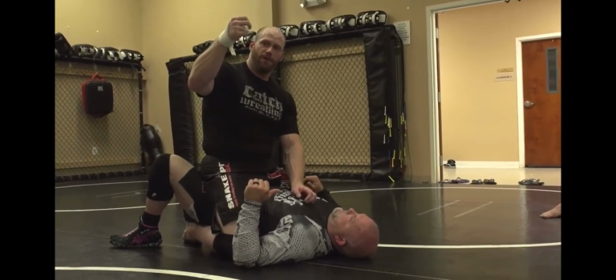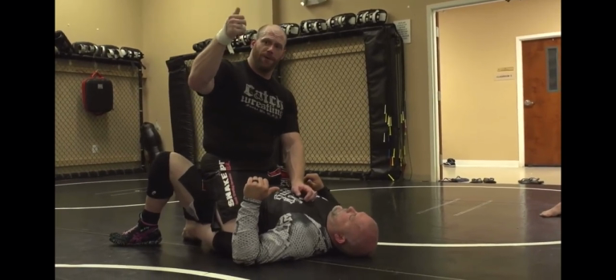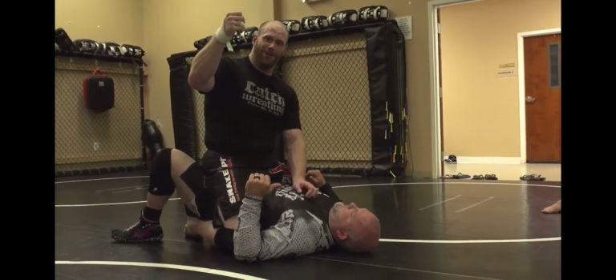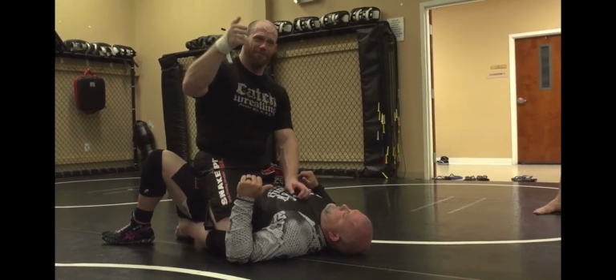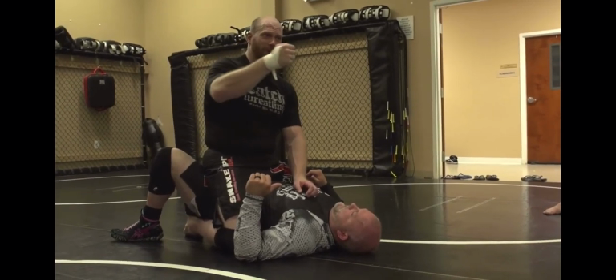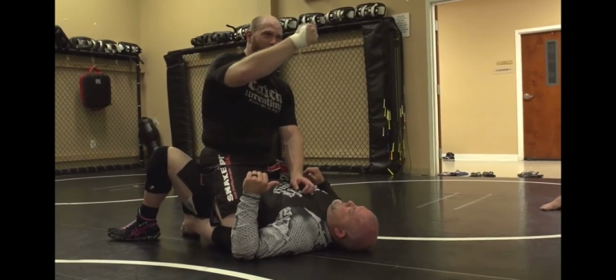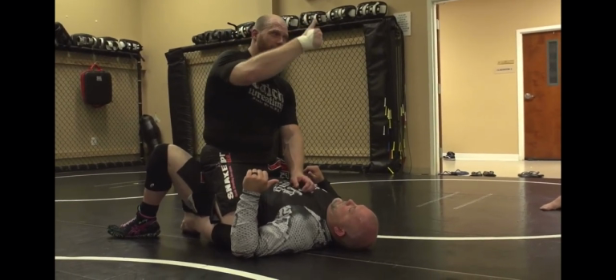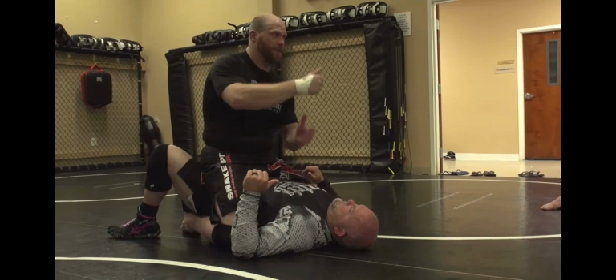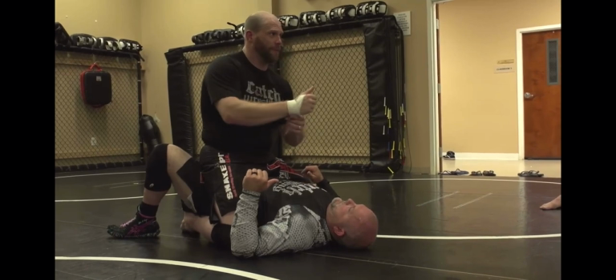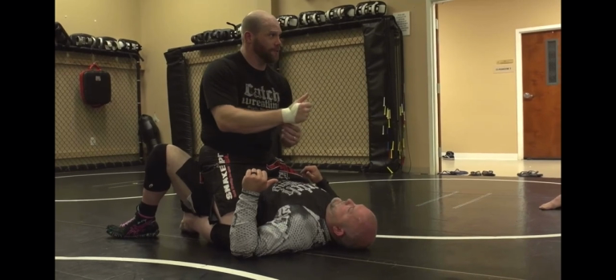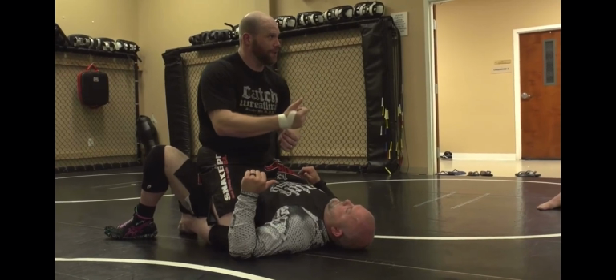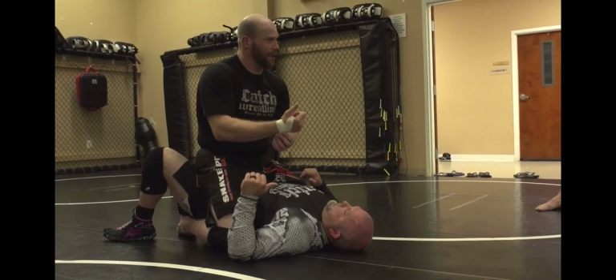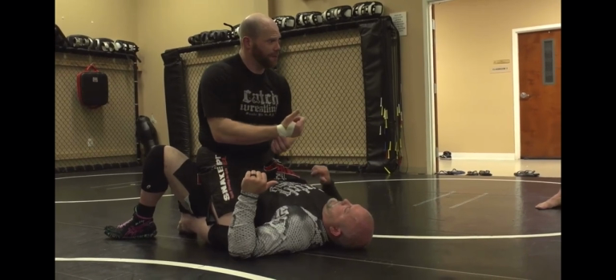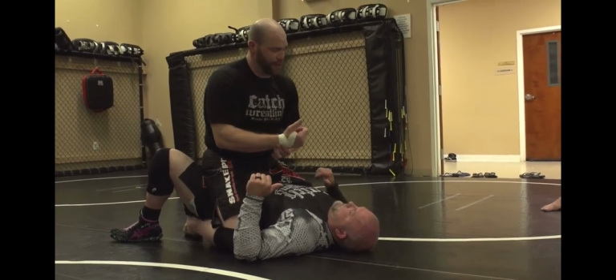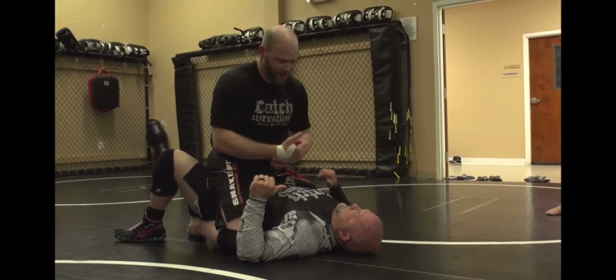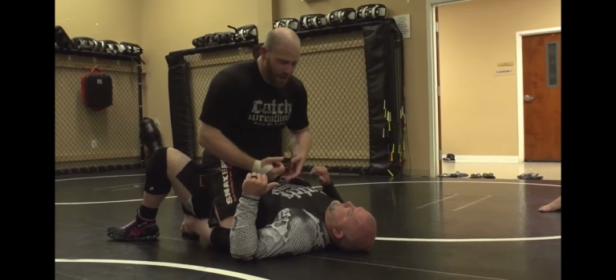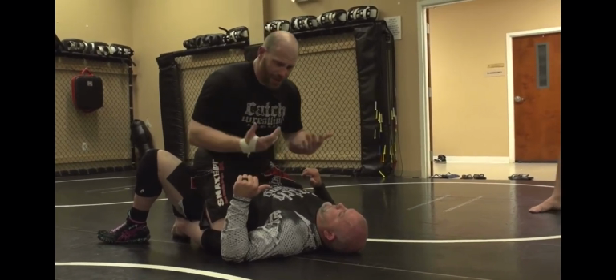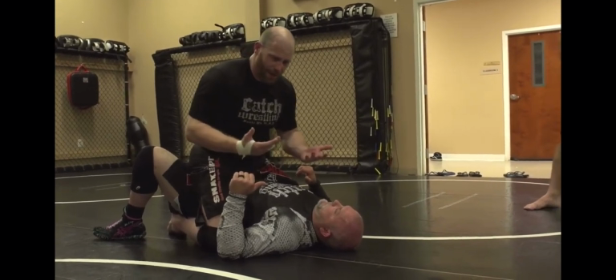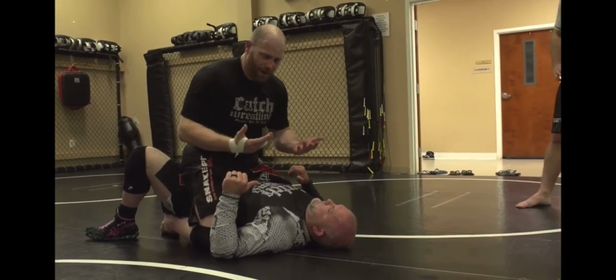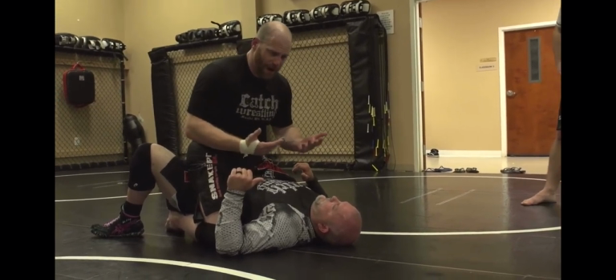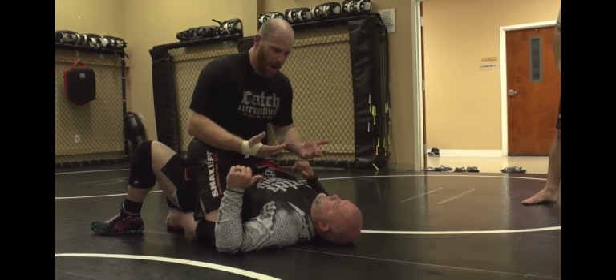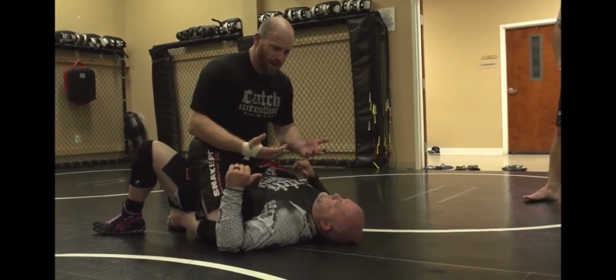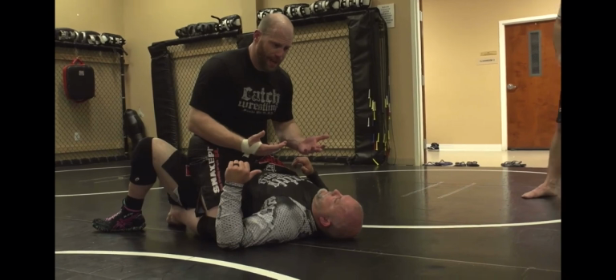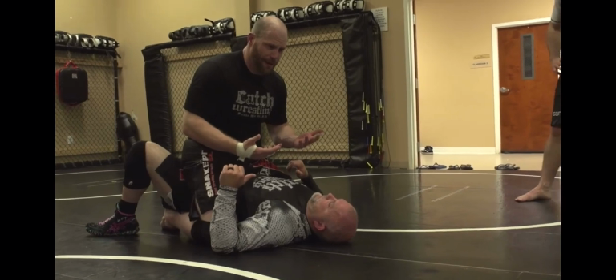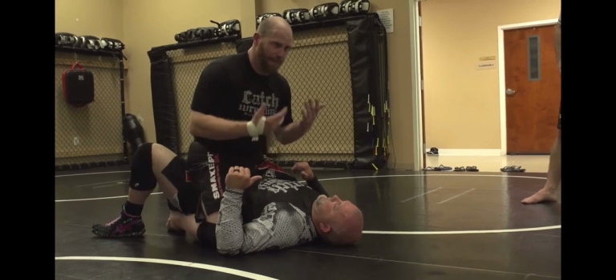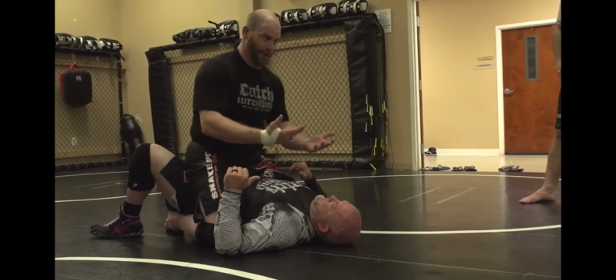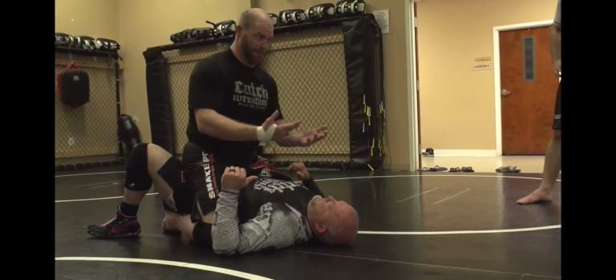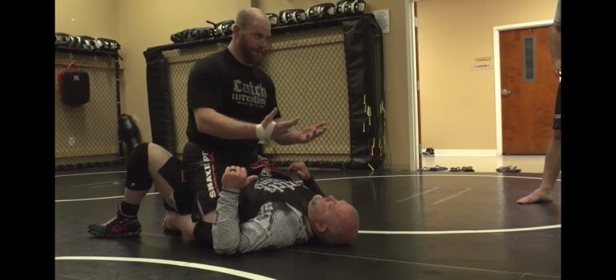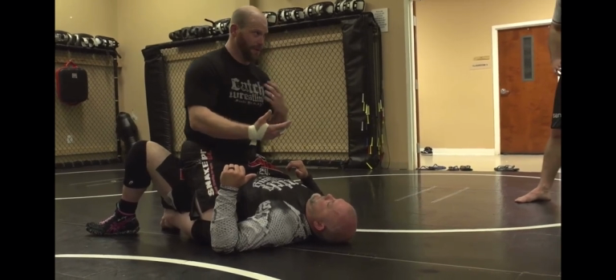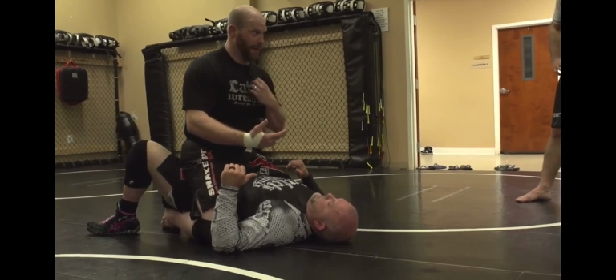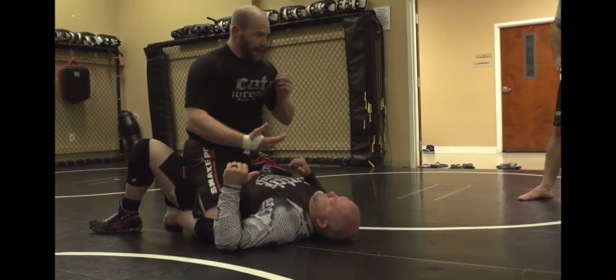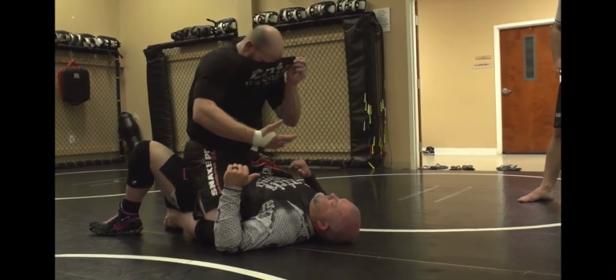So that's why we call it daisy popper. That's what I want you to think about - it's a visualization. But again, if I wrap my arm around his head, mount retention. I can't lose top position.